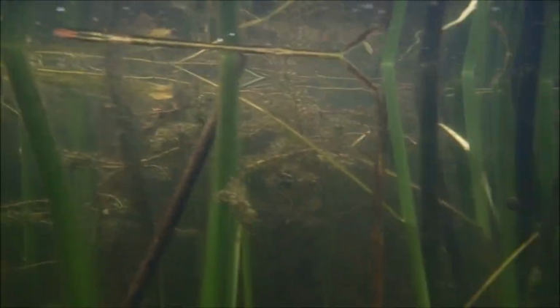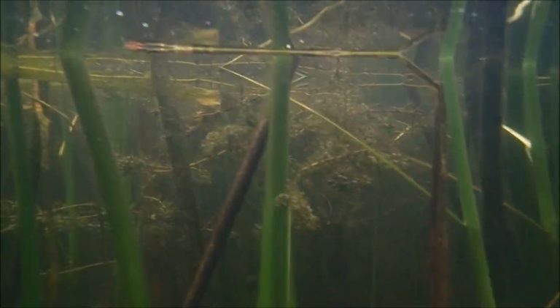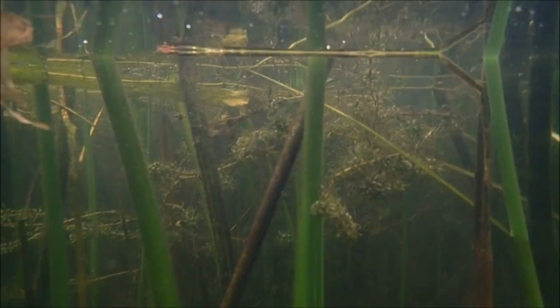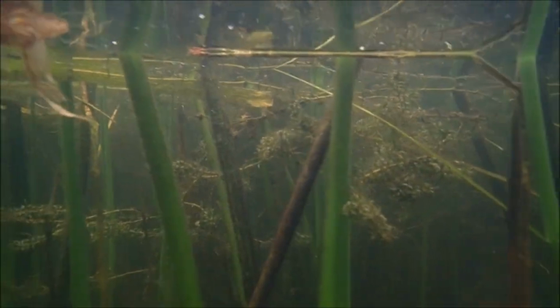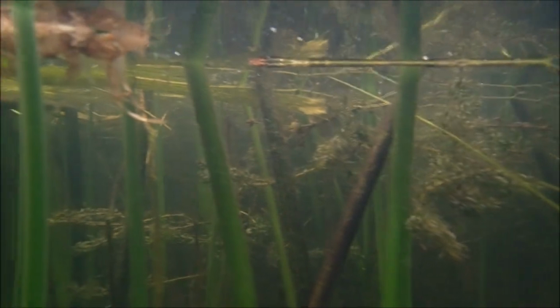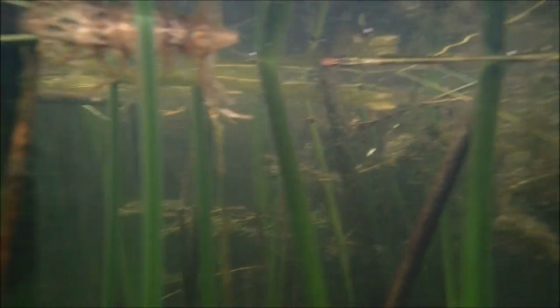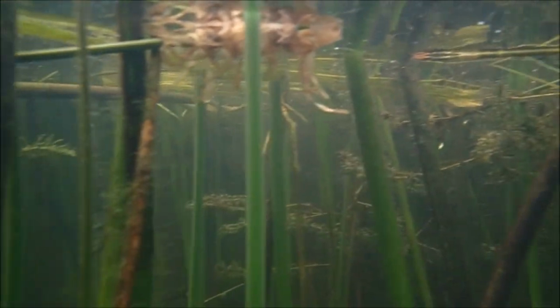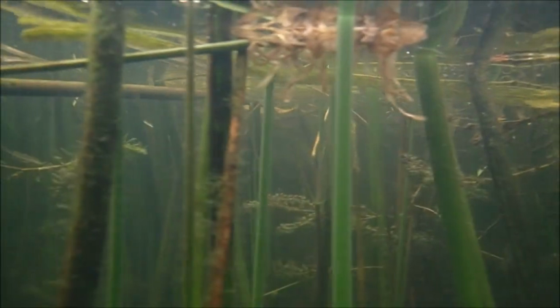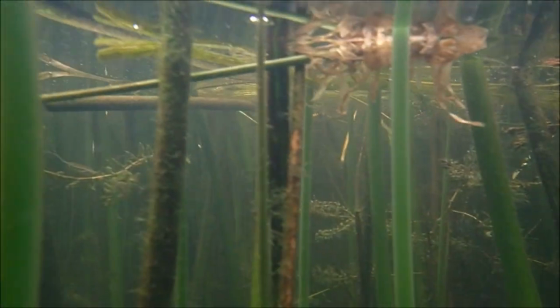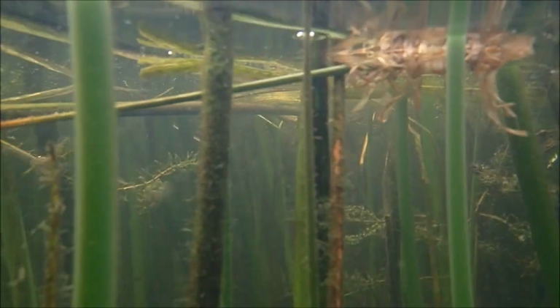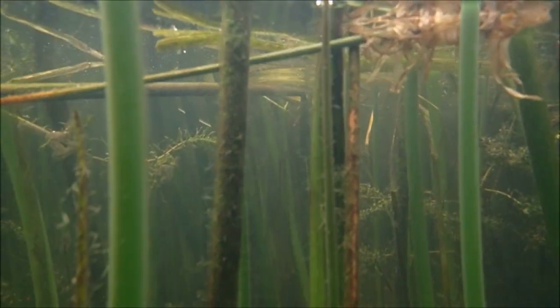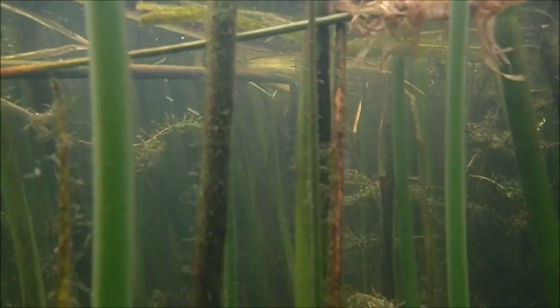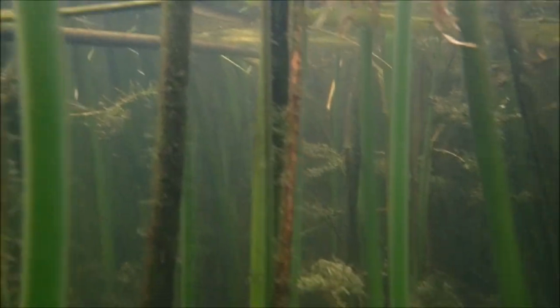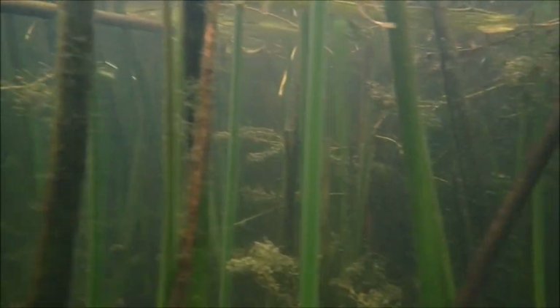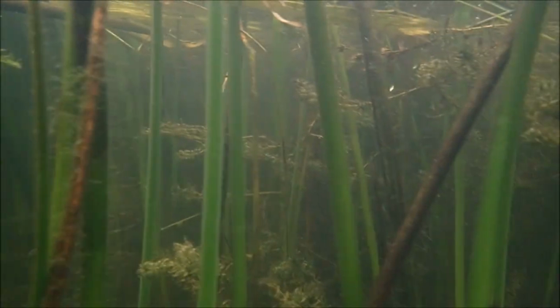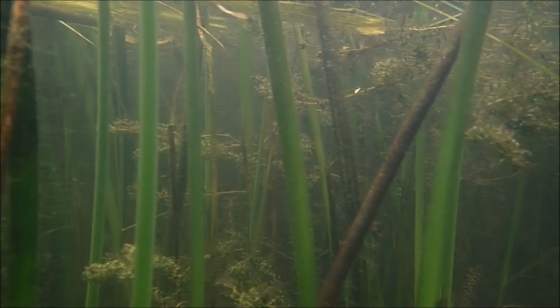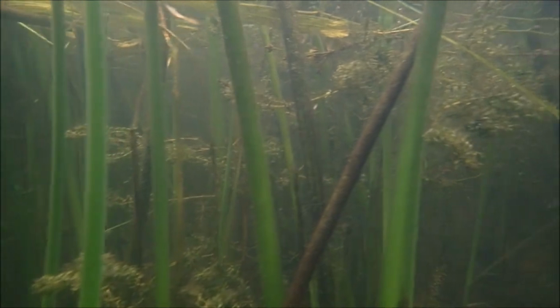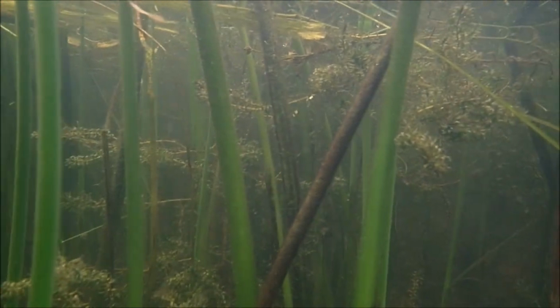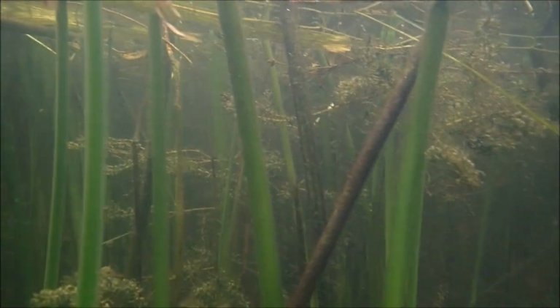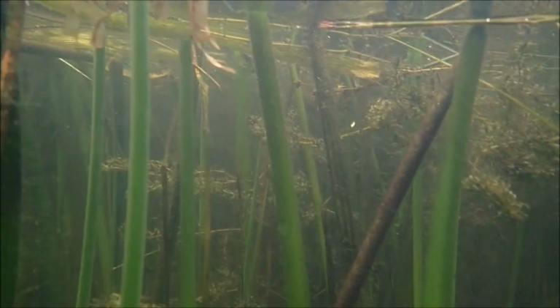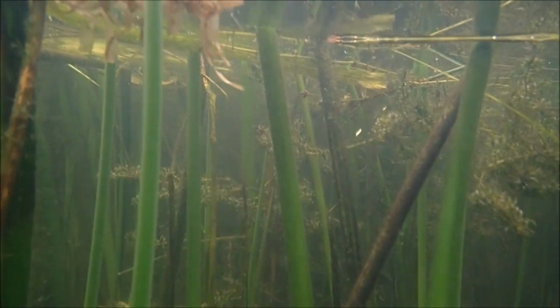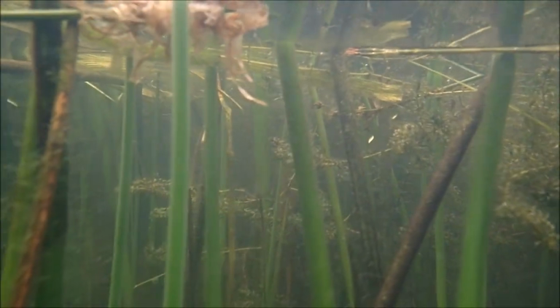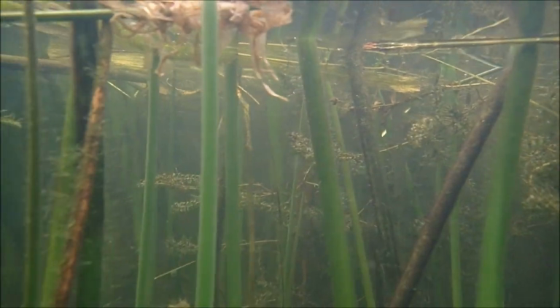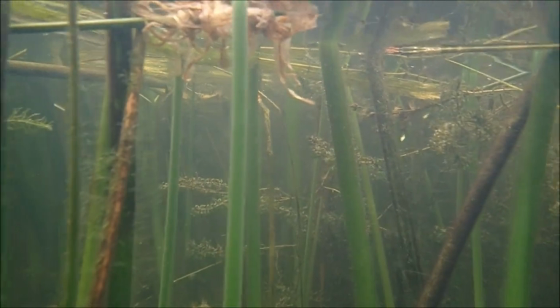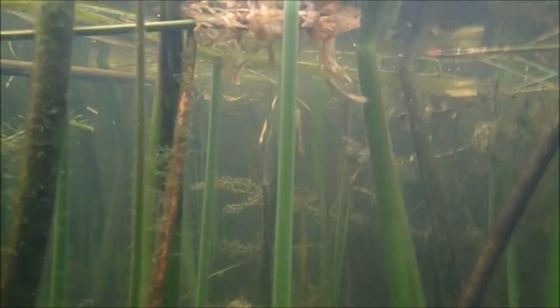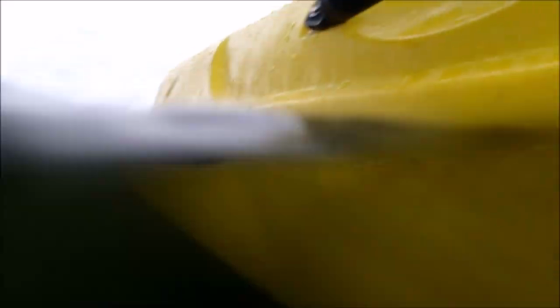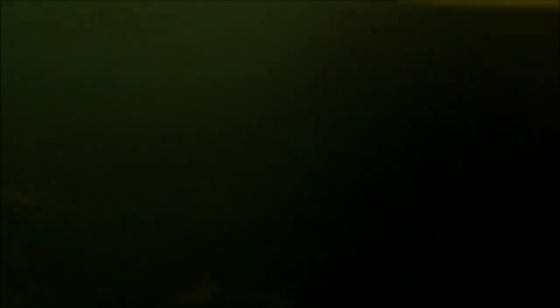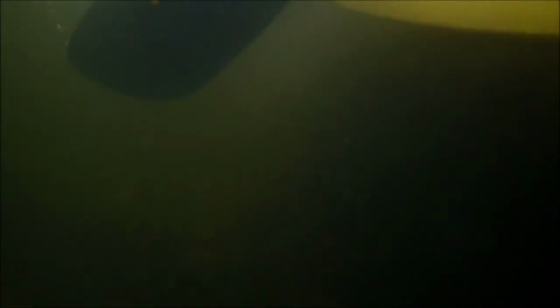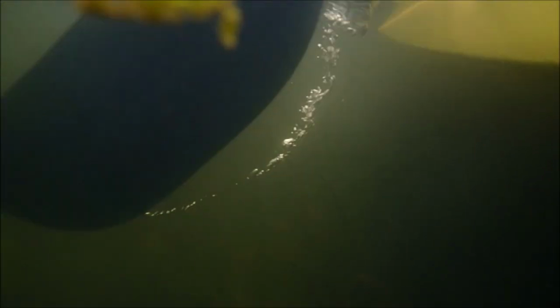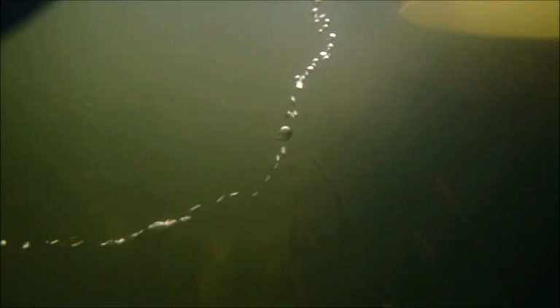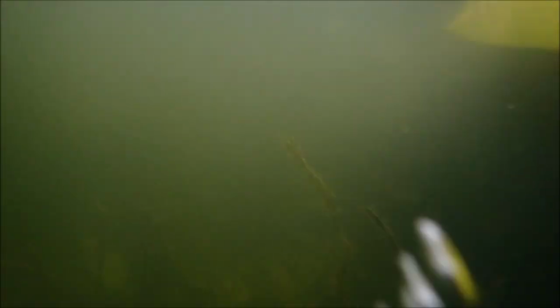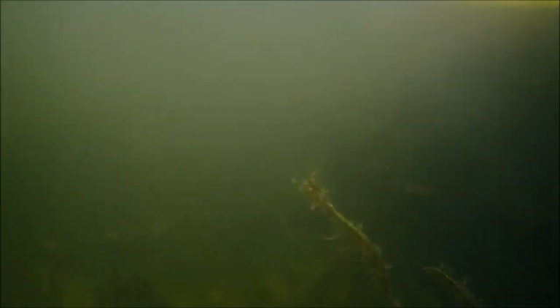The fish don't seem to like being in these reeds as much. Let's paddle on a bit further and see what we can find.